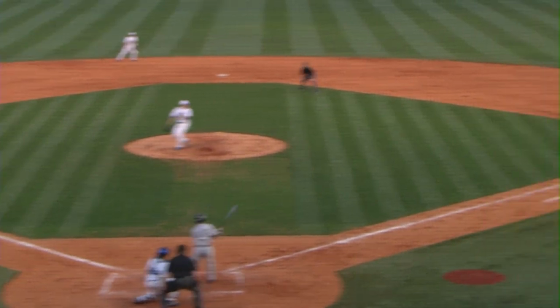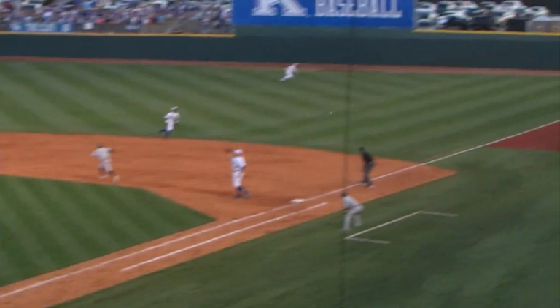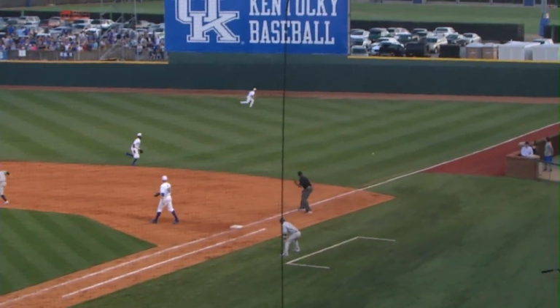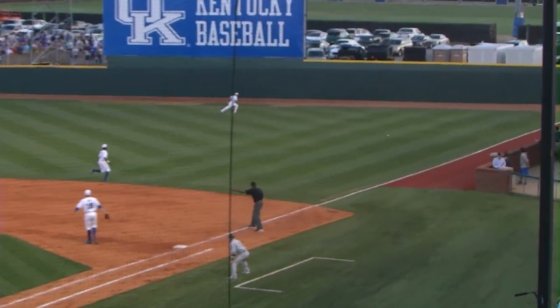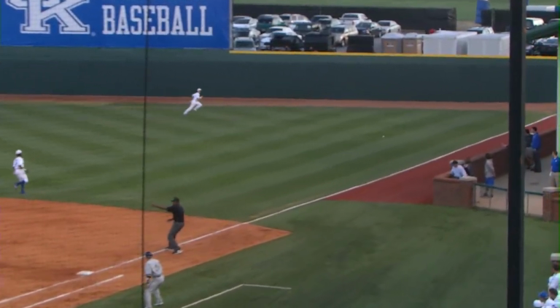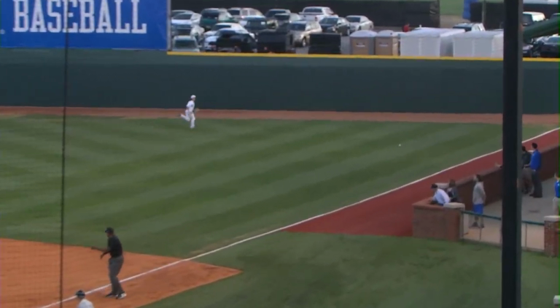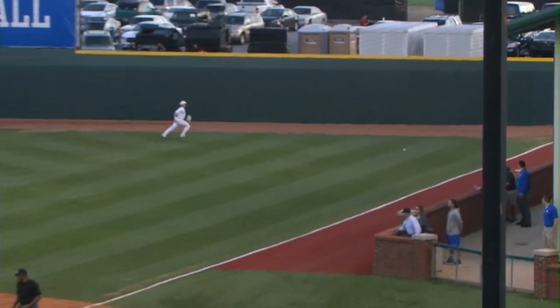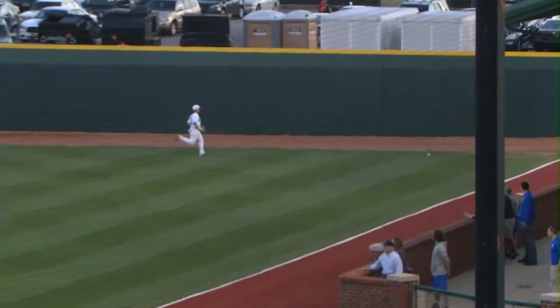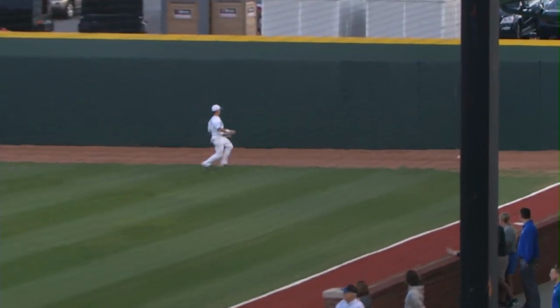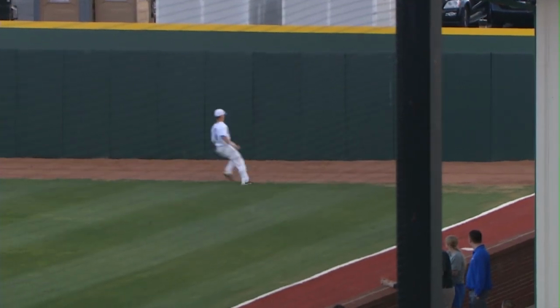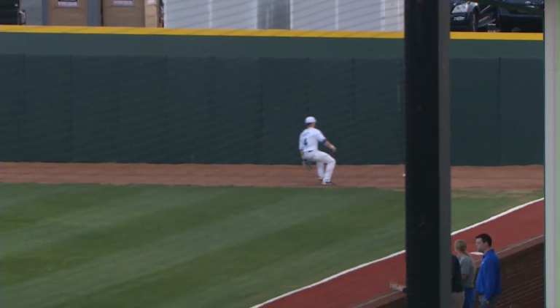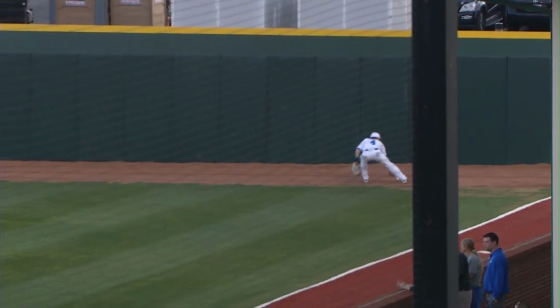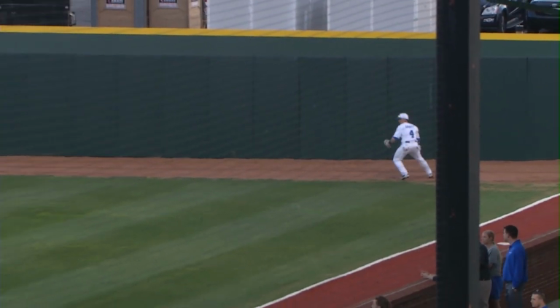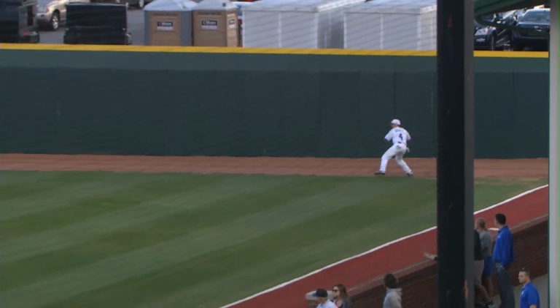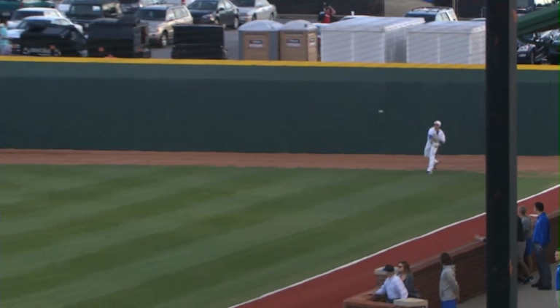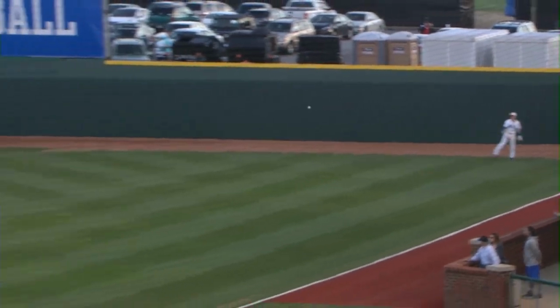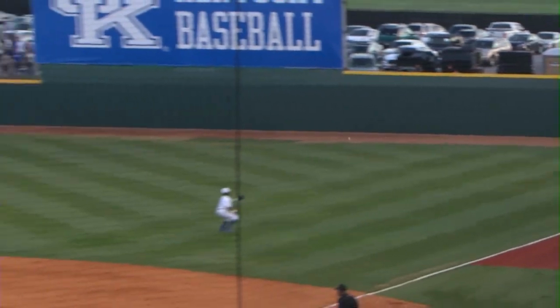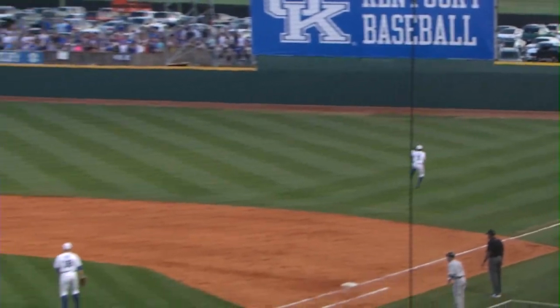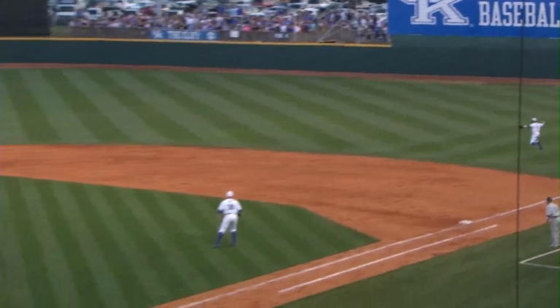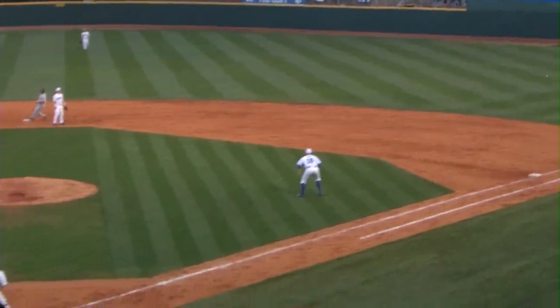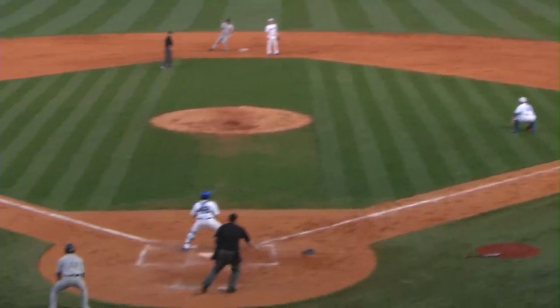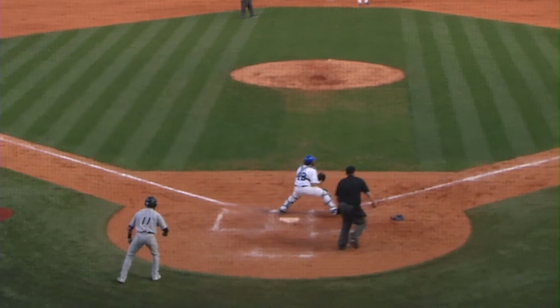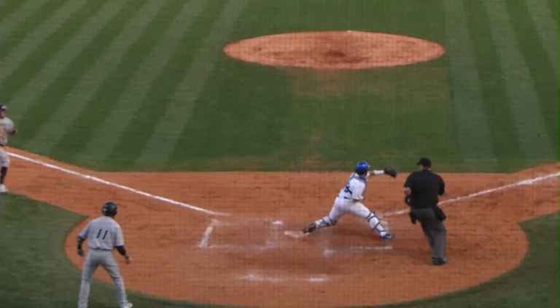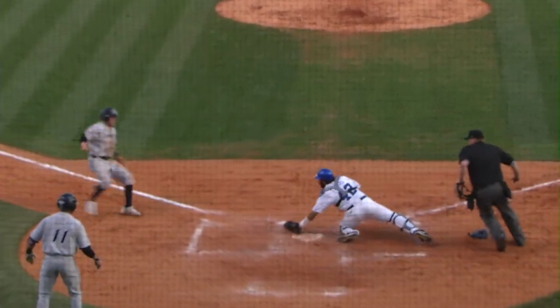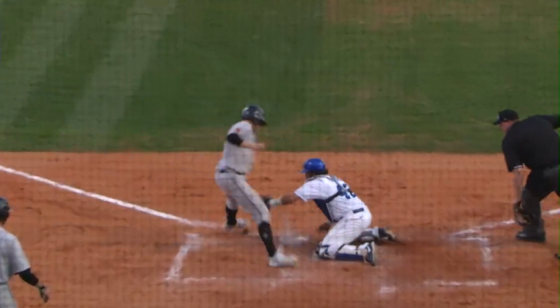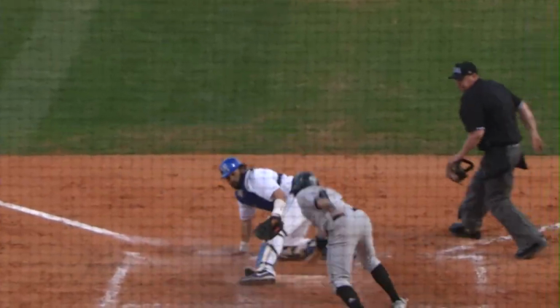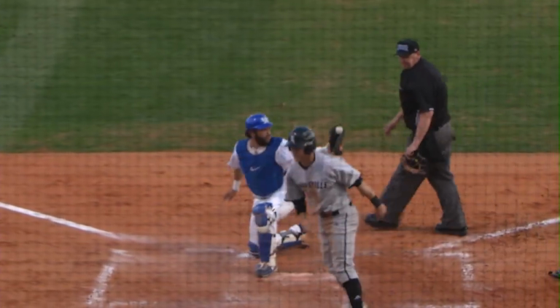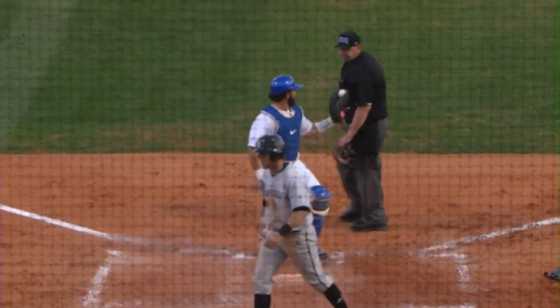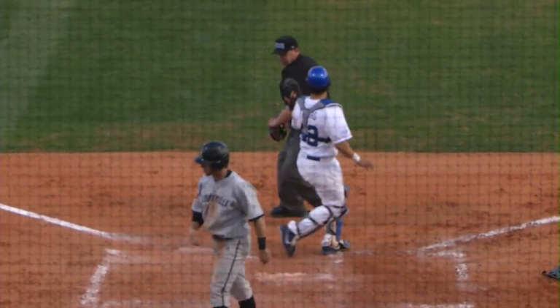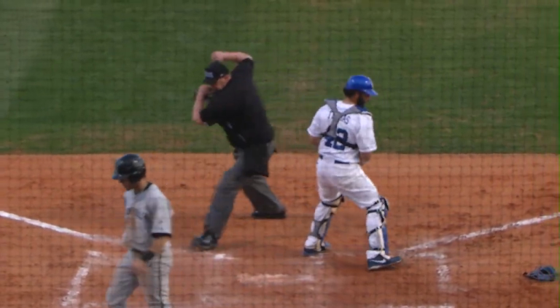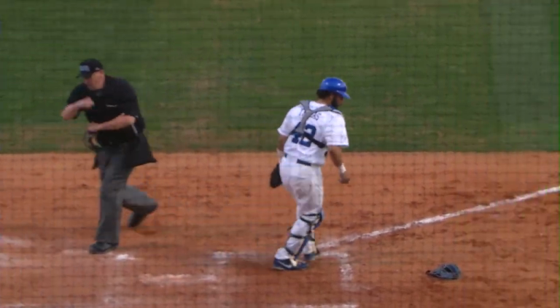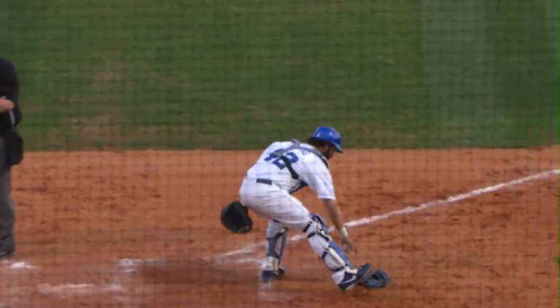Here's the pitch, and that one's ripped down the right field line by Gardner, and it'll roll all the way into the corner. Kay around second, digging for third. Throw into the cutoff man, now center of the plate. Shelby turns it loose, Thomas has got it. He puts the tag on, and he's out.